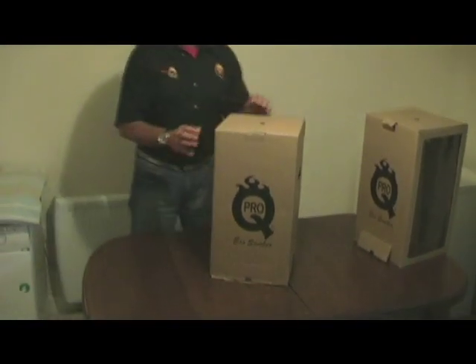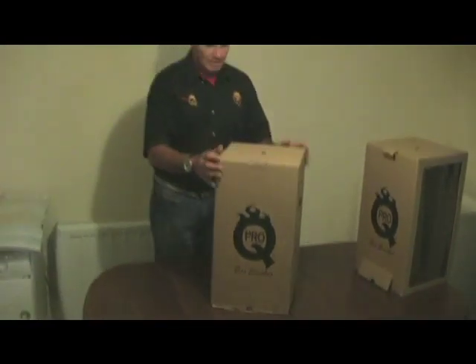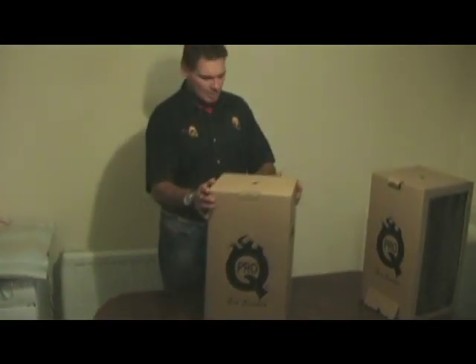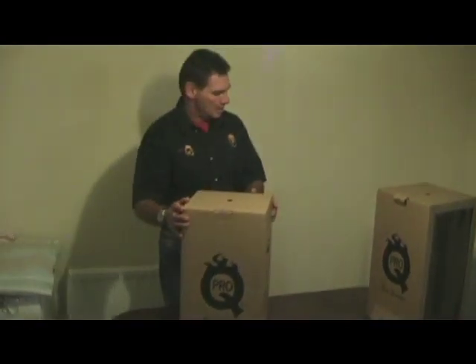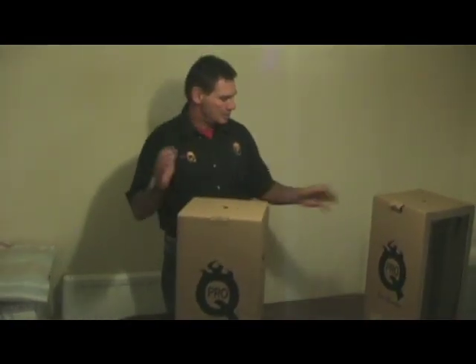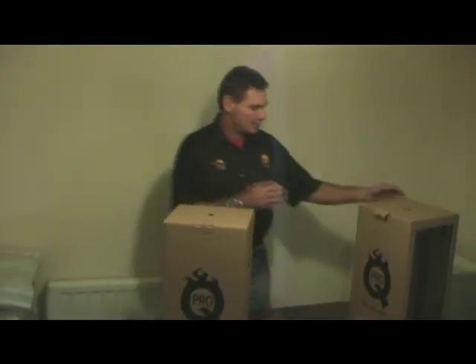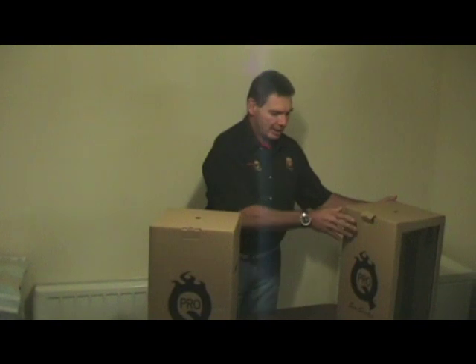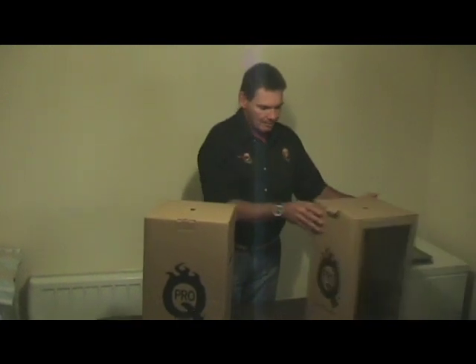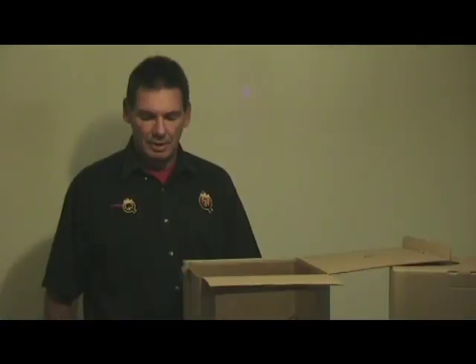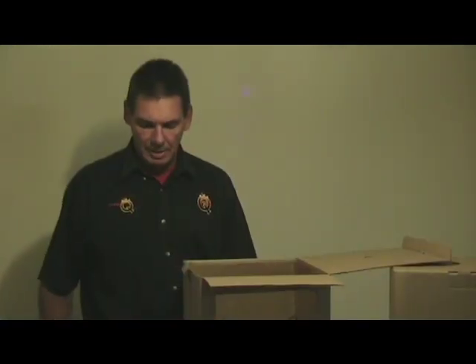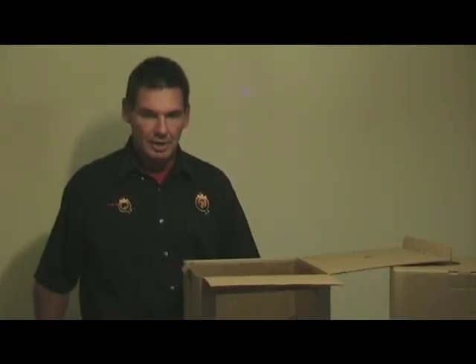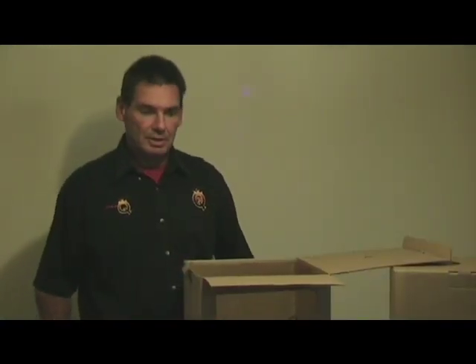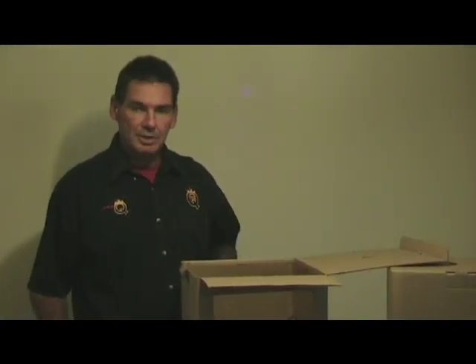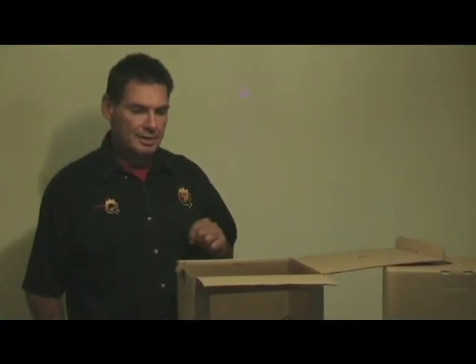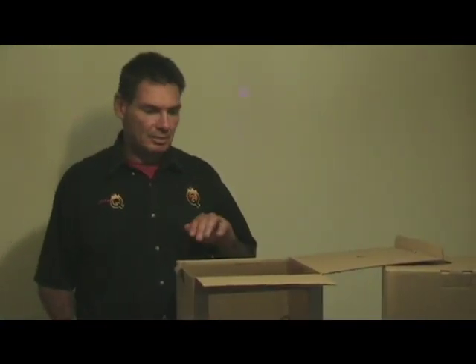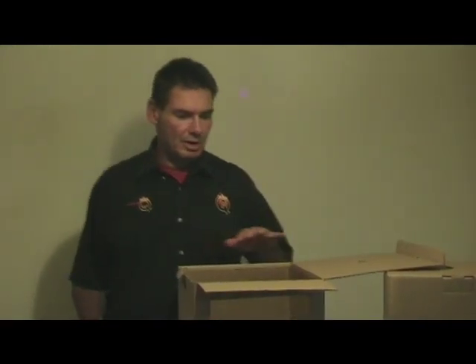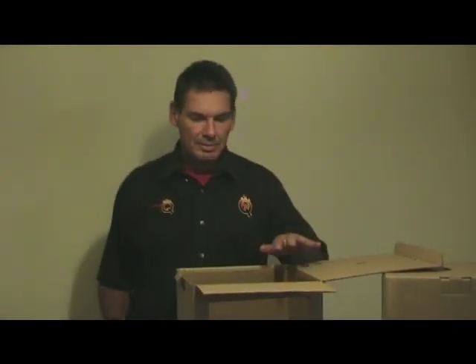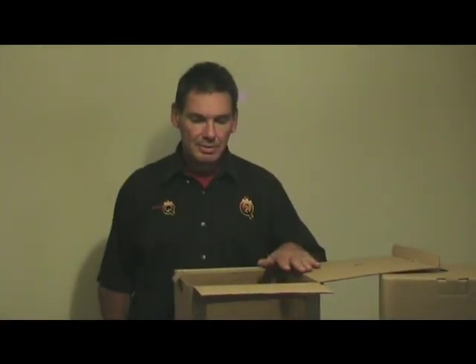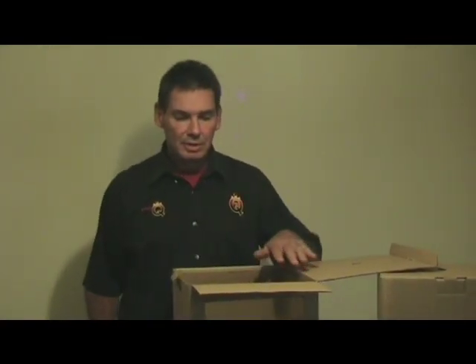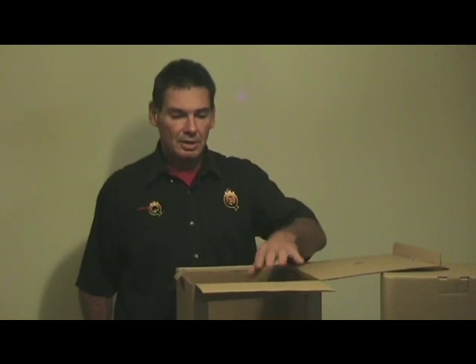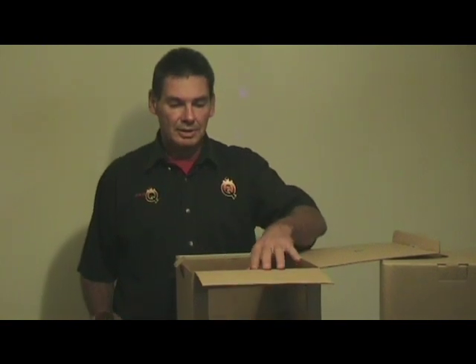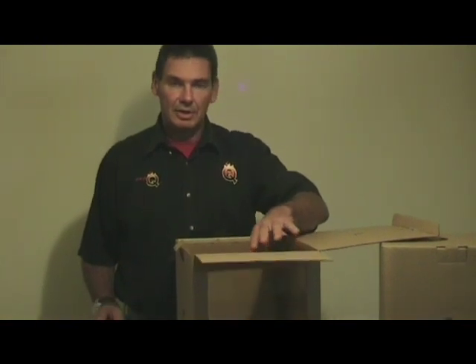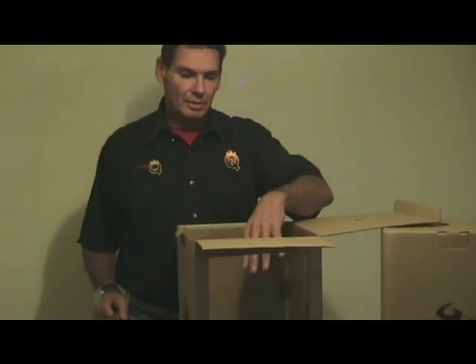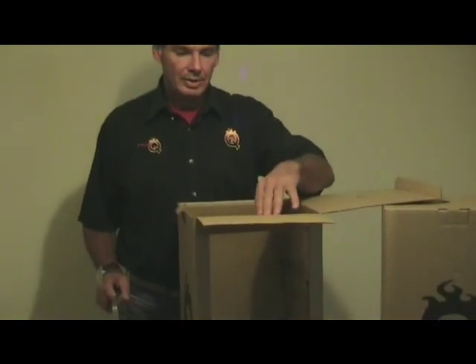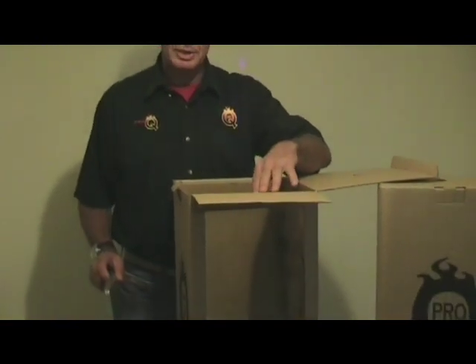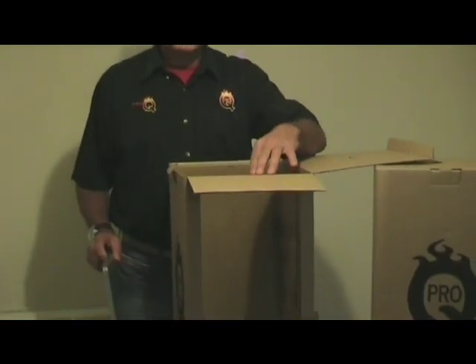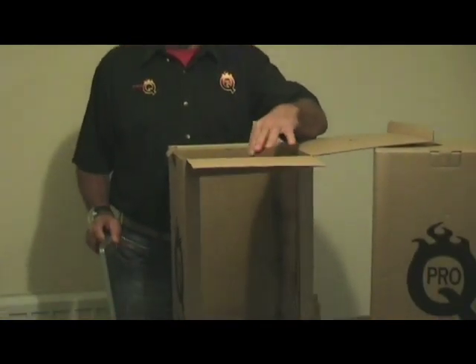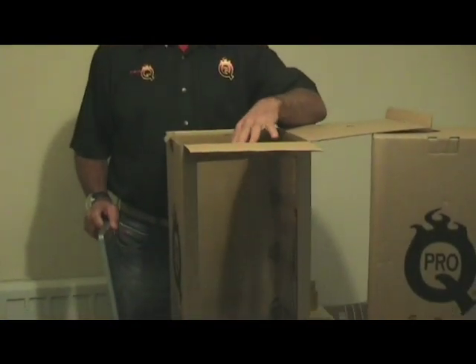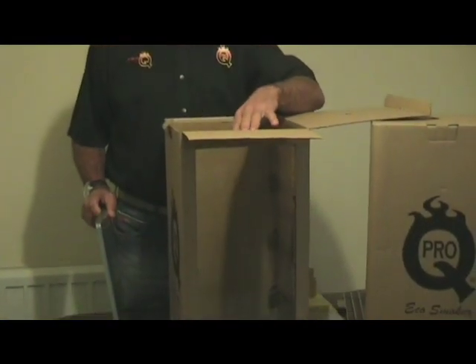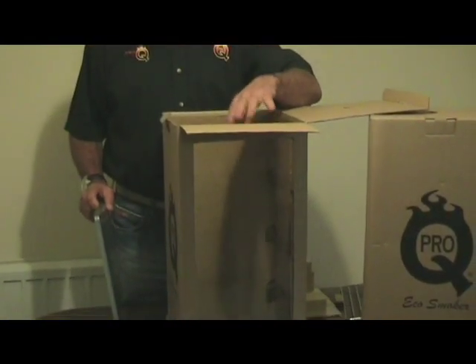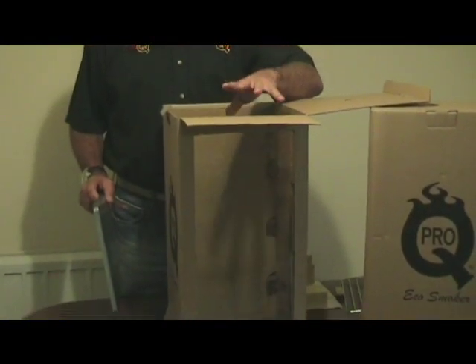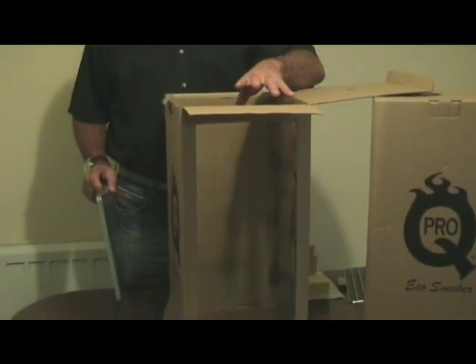We're going to use this model here to demonstrate. It's got a window in one side — this is not standard, it's only for demonstration purposes.